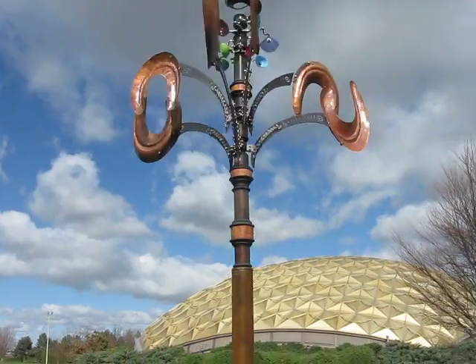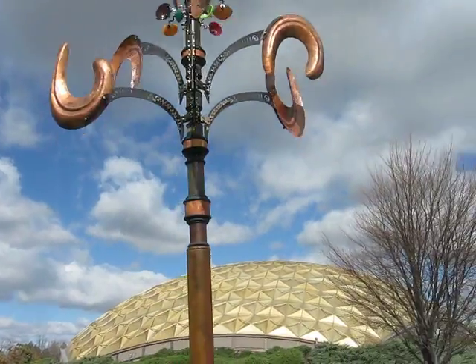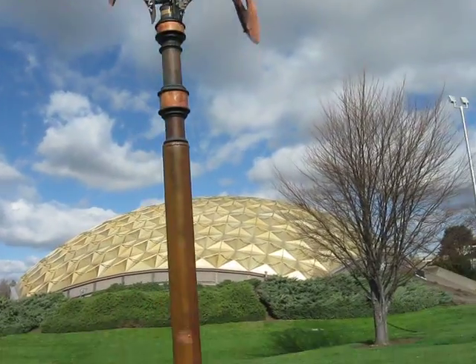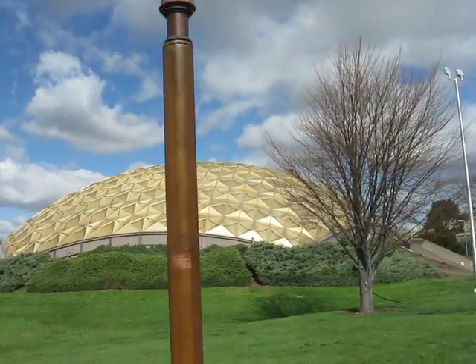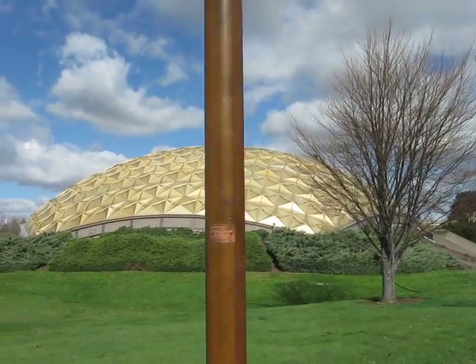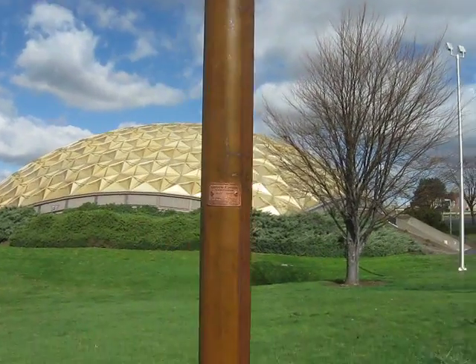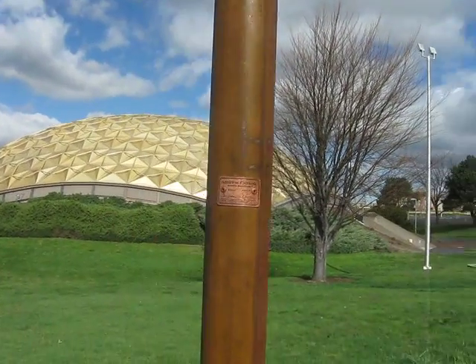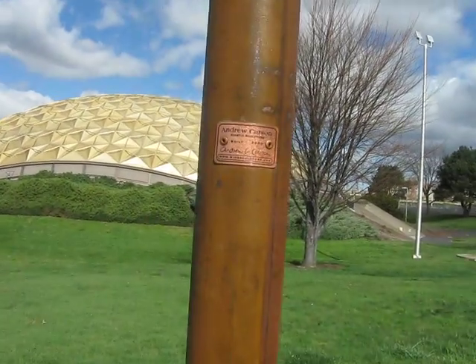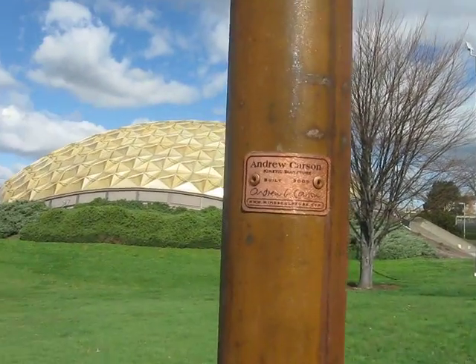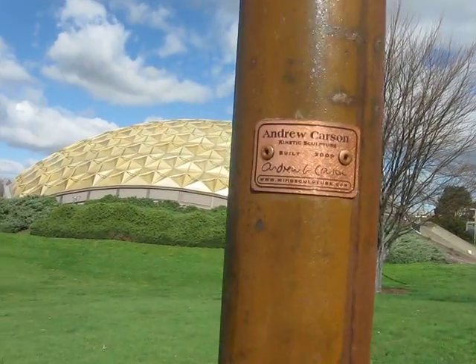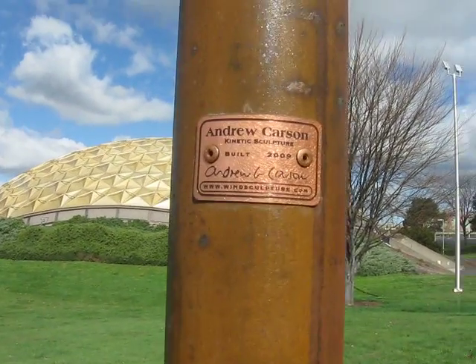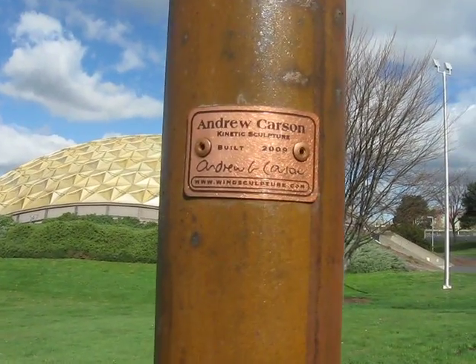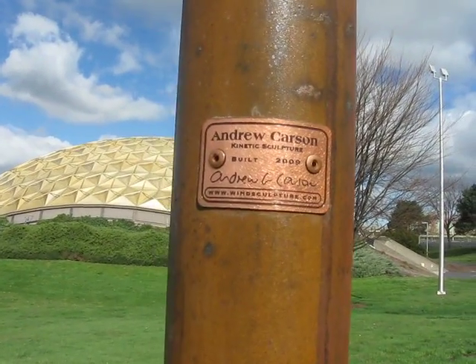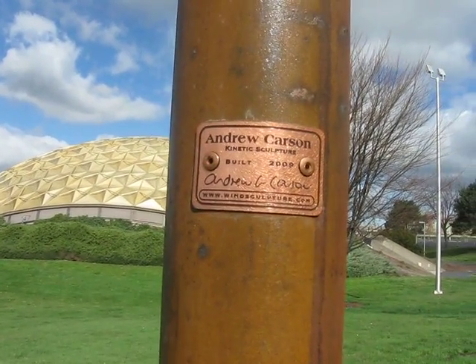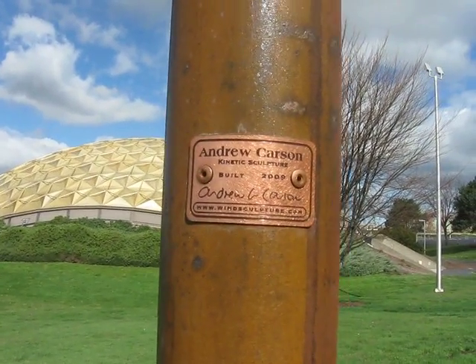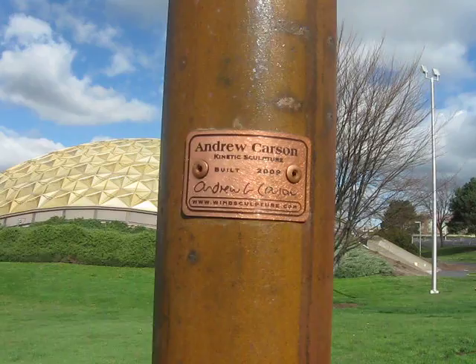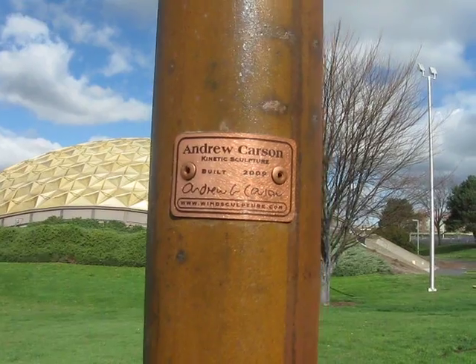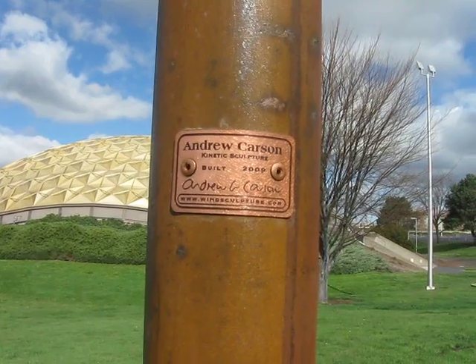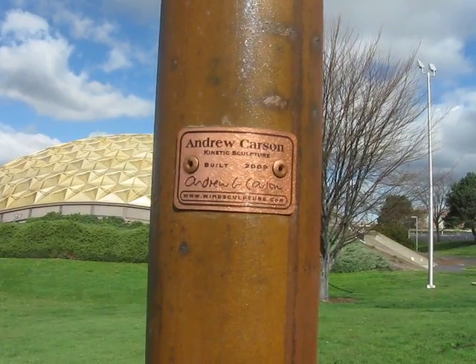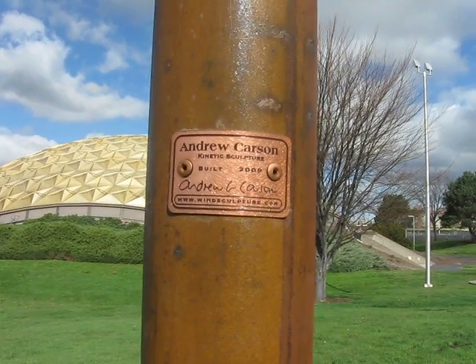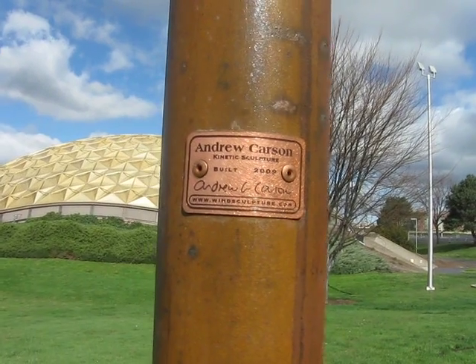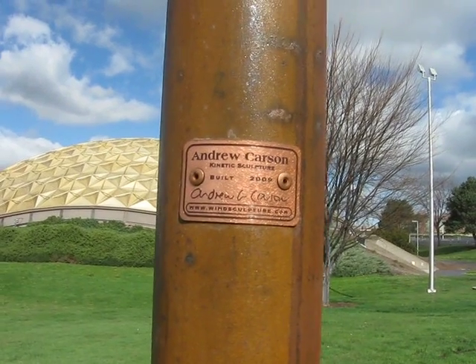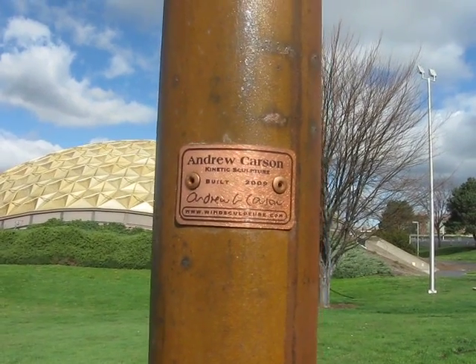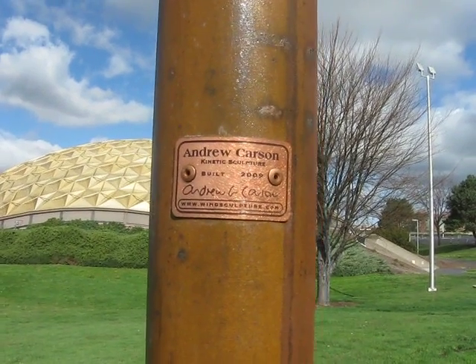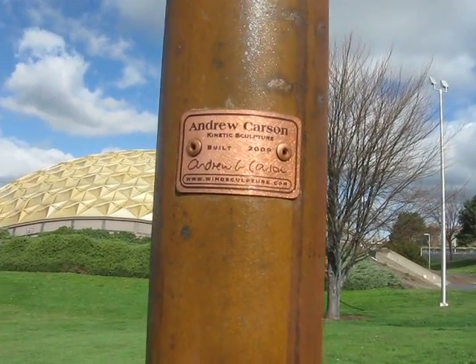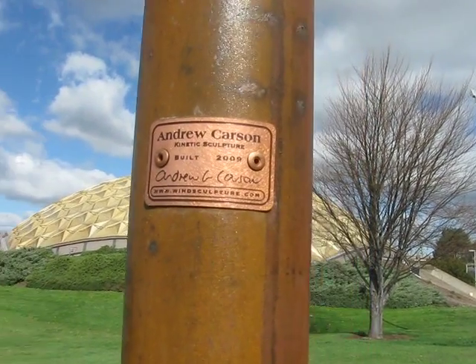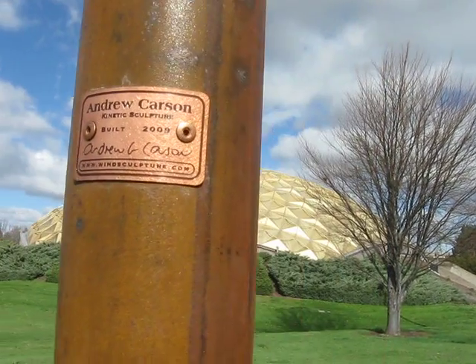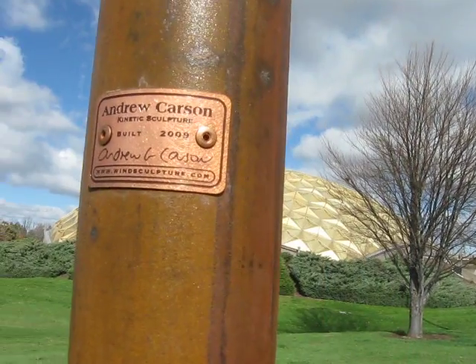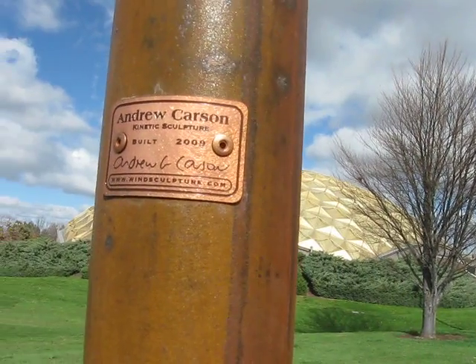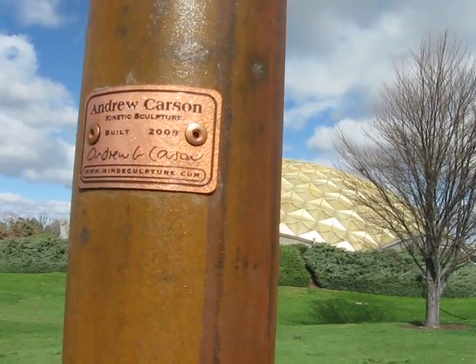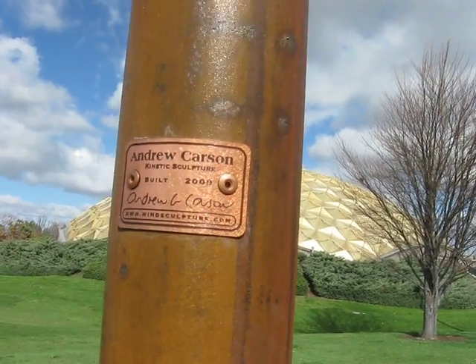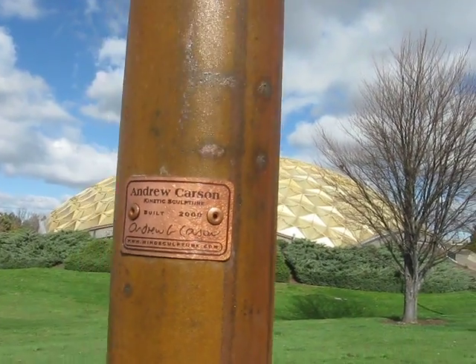What does it say? Andrew Carlson Kinetic Sculpture, built in 2009. WindSculpture.com.